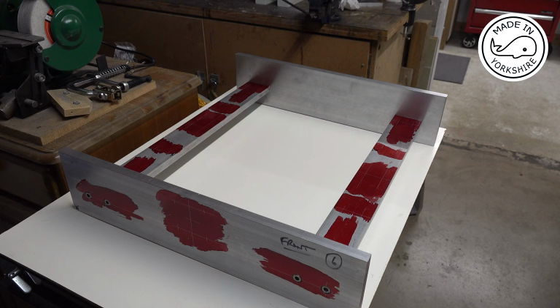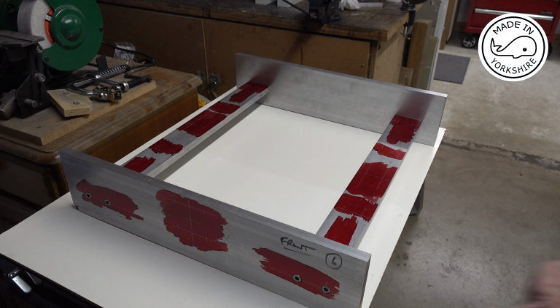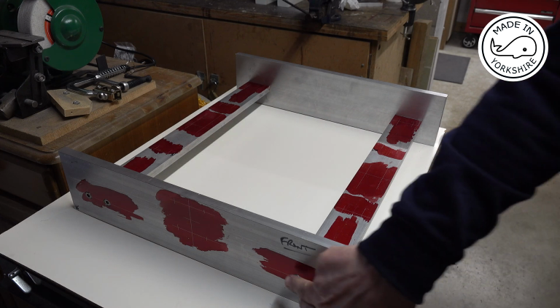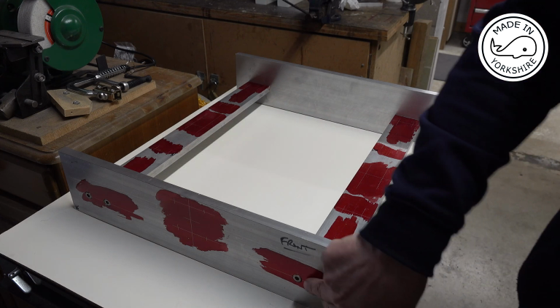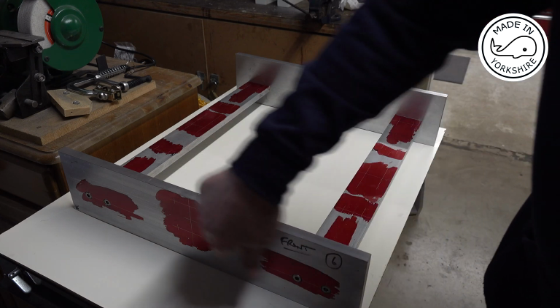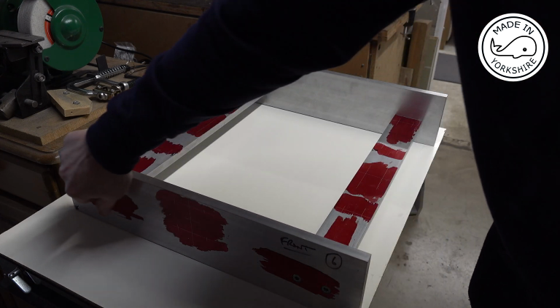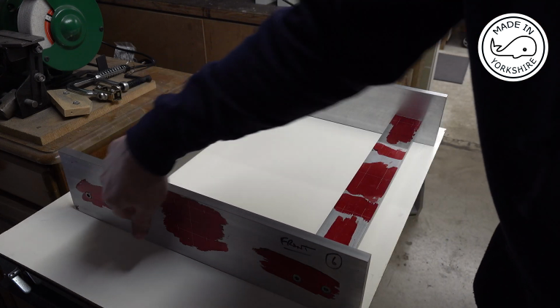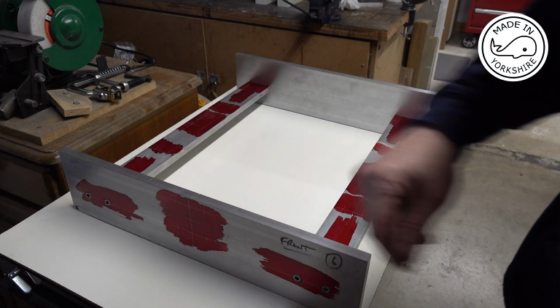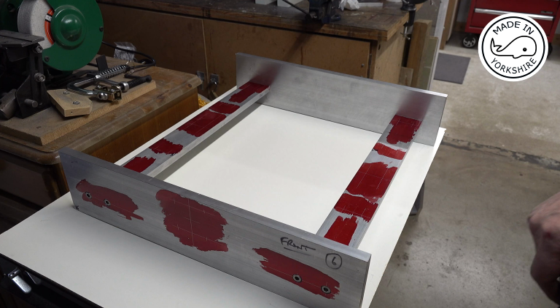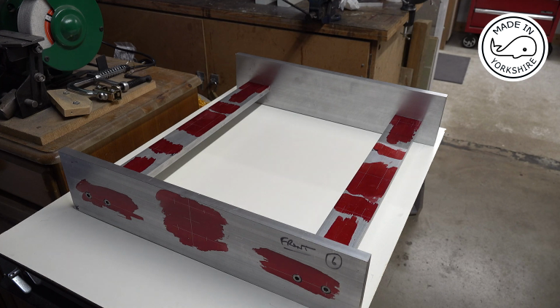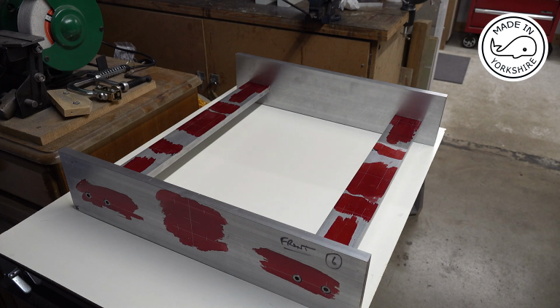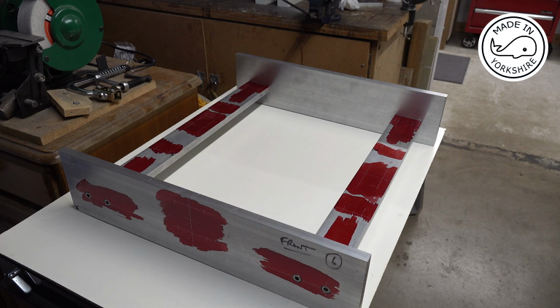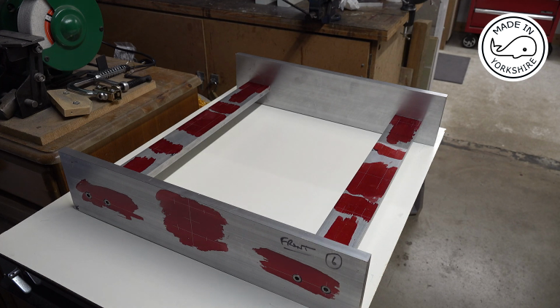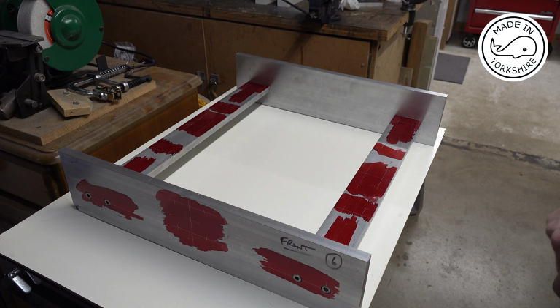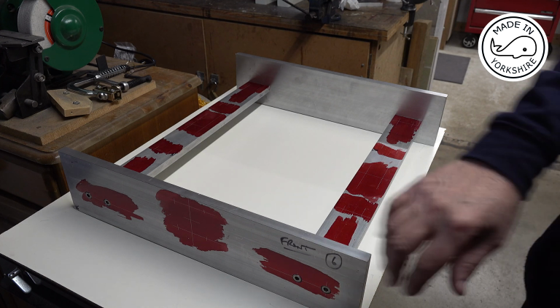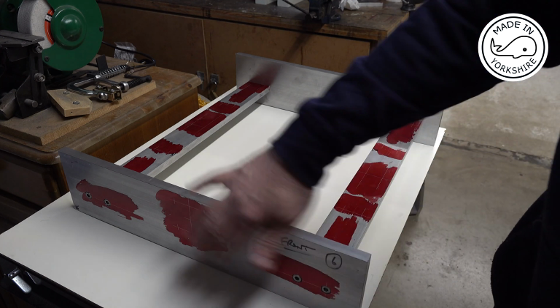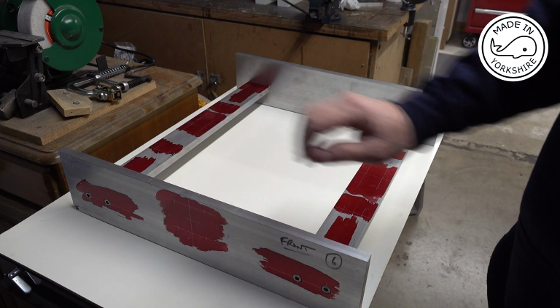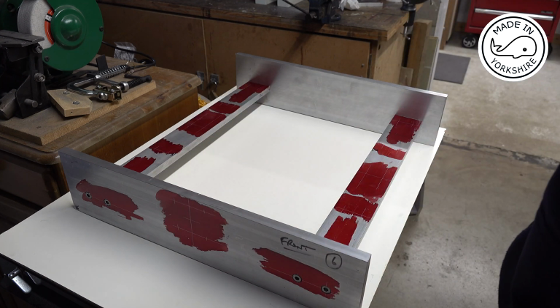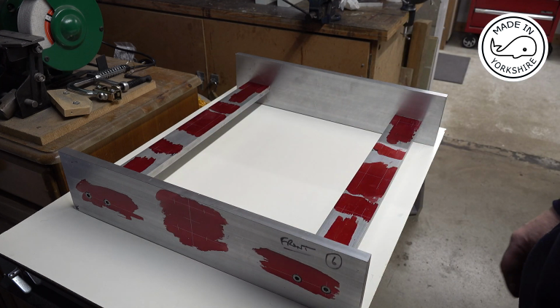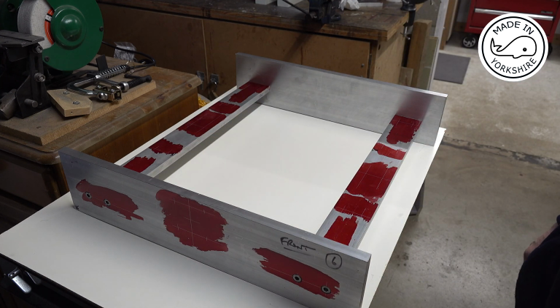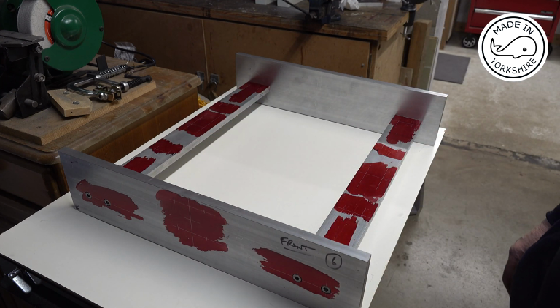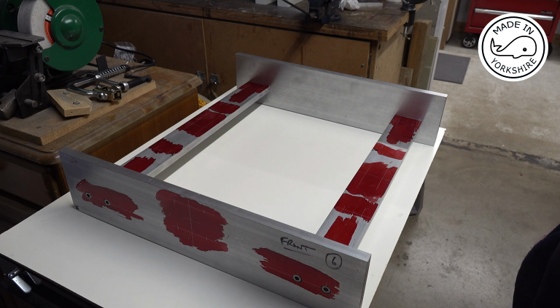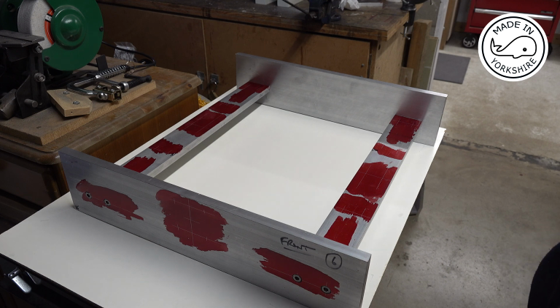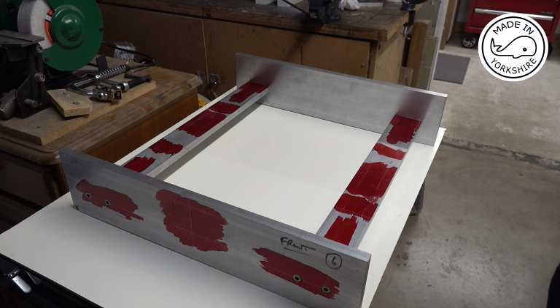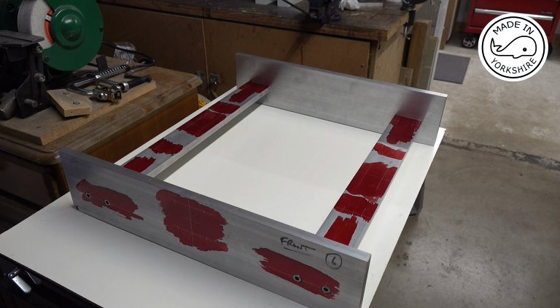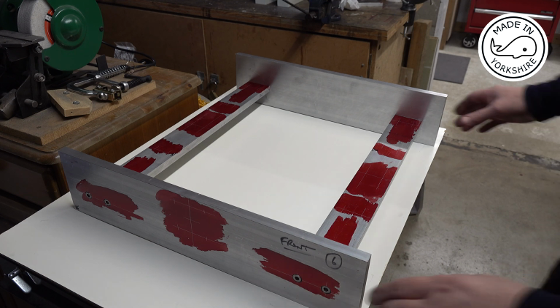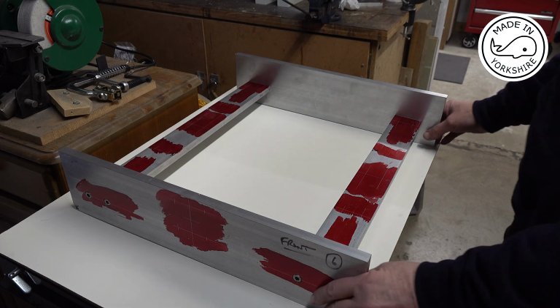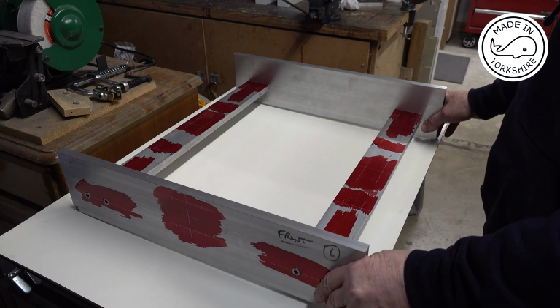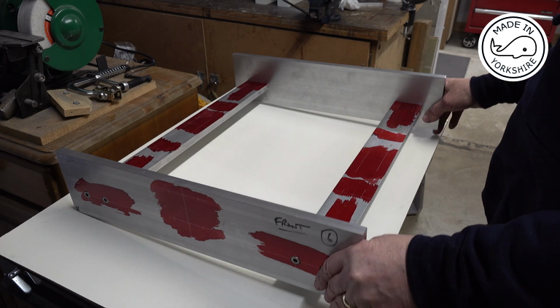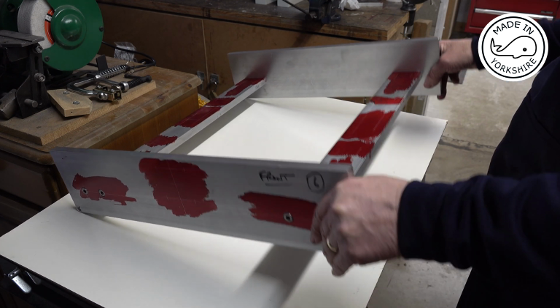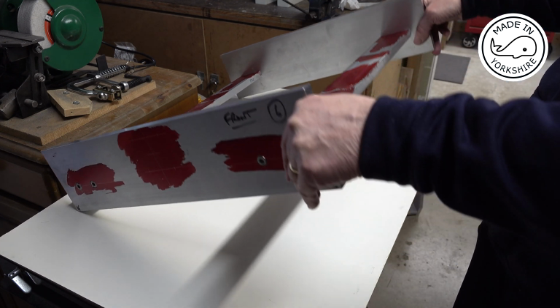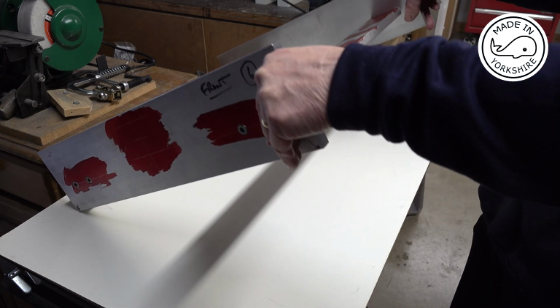I drilled the holes in the front plate off camera. And can you believe it — to drill 8 holes accurately it took me about 3 hours. But anyway, it looks pretty symmetrical, so I'm happy with the result.